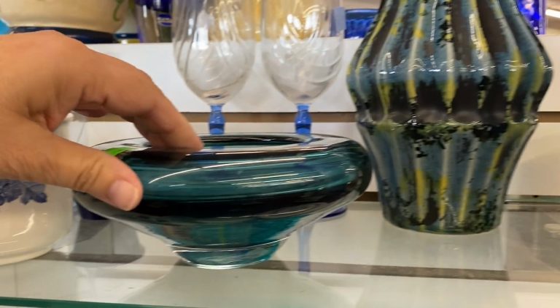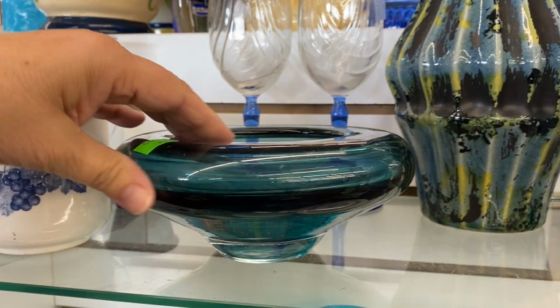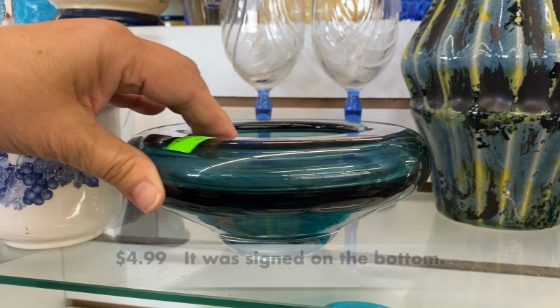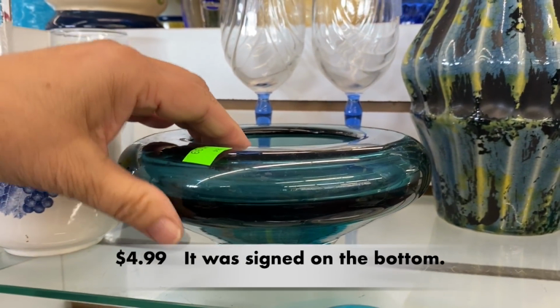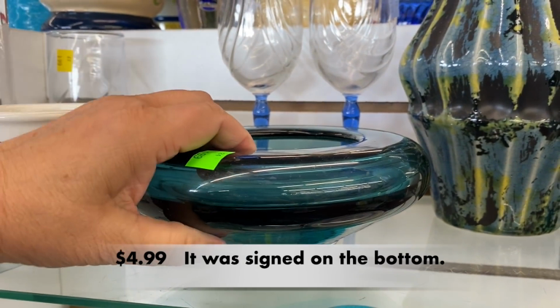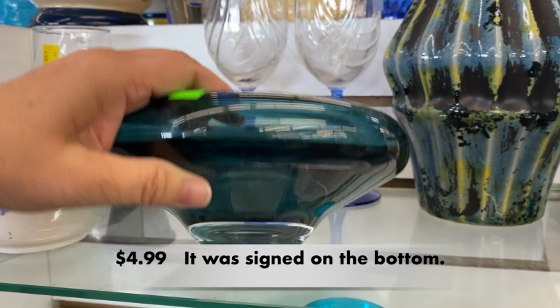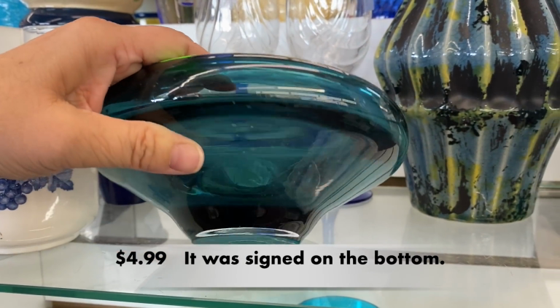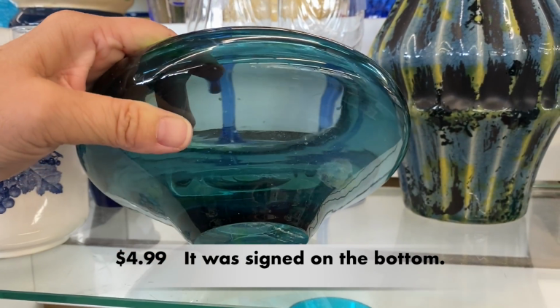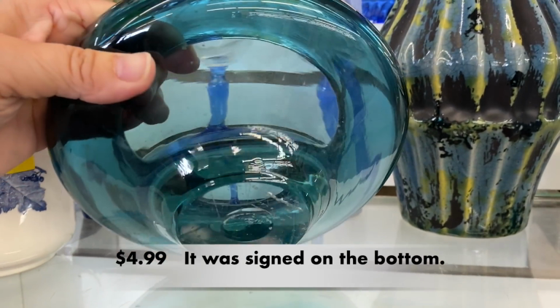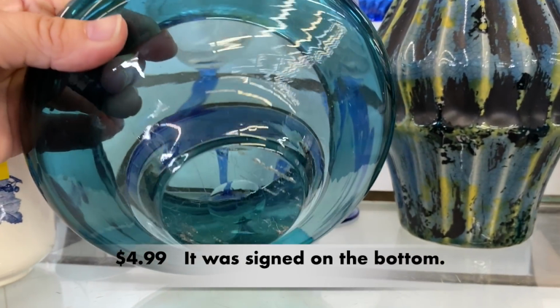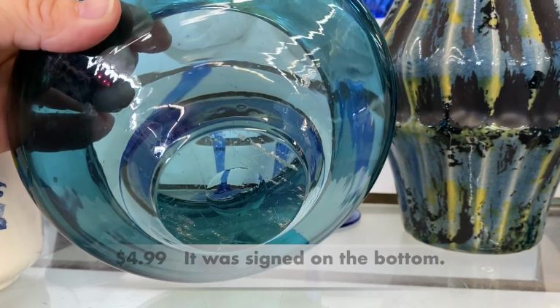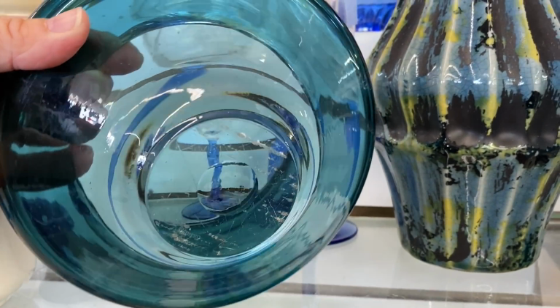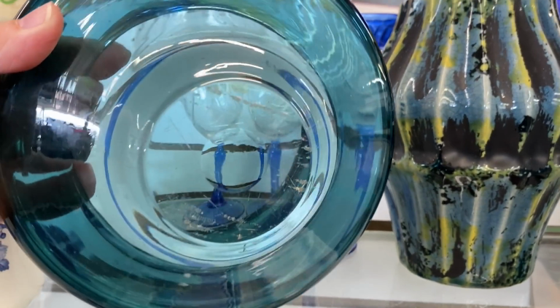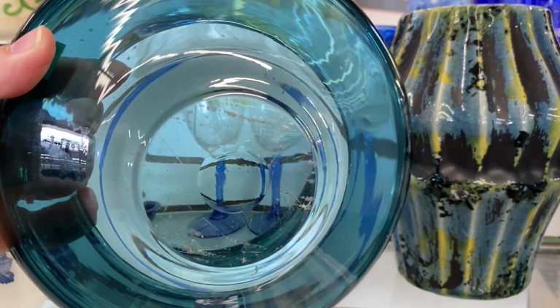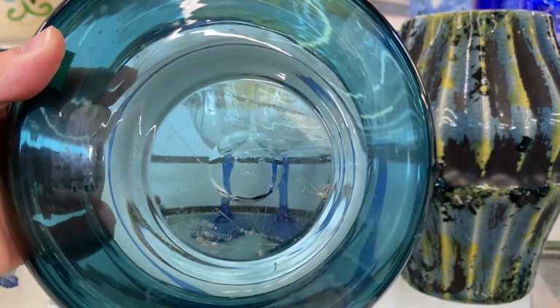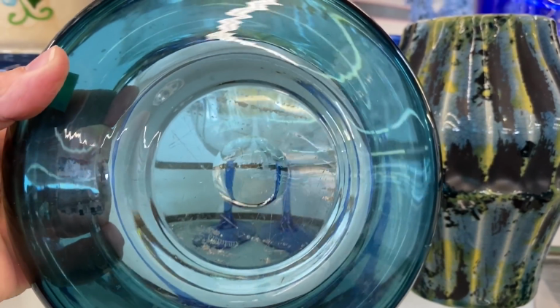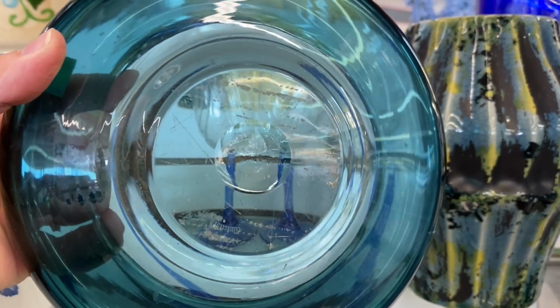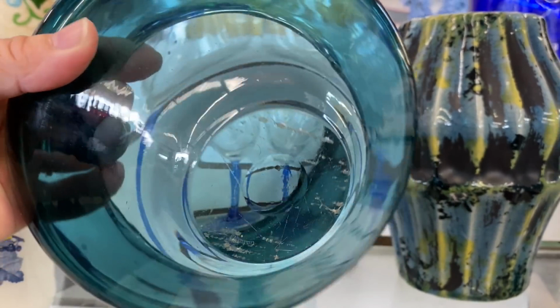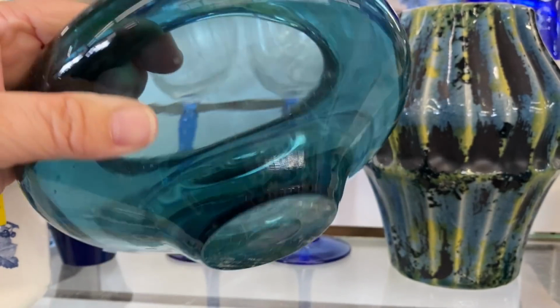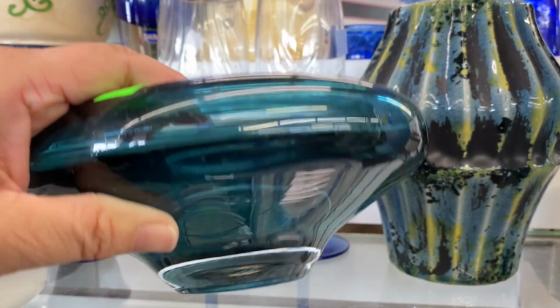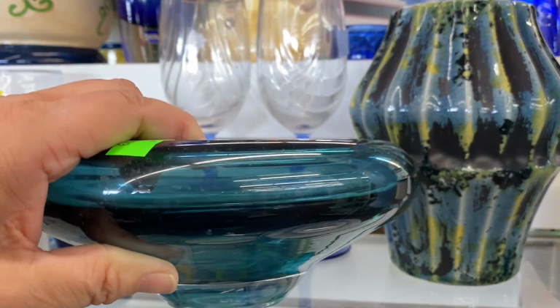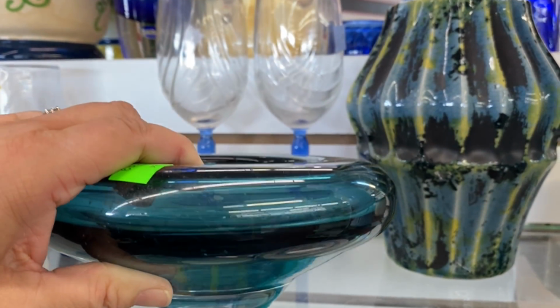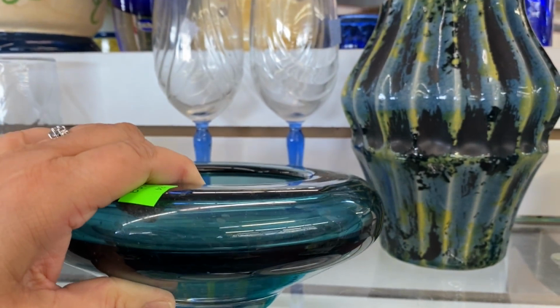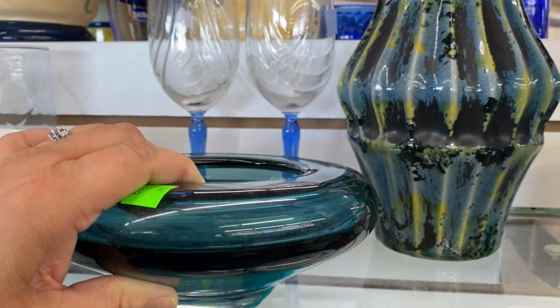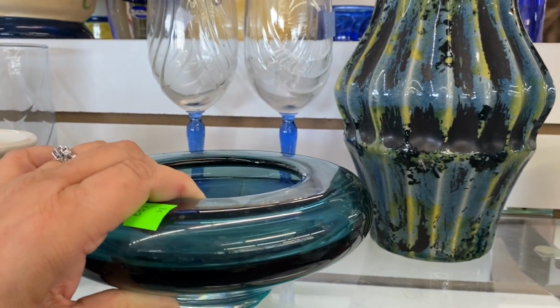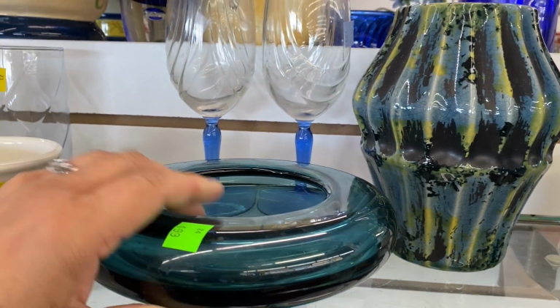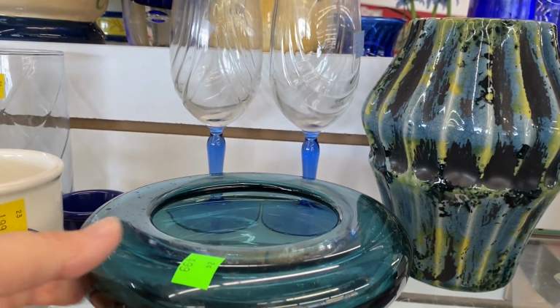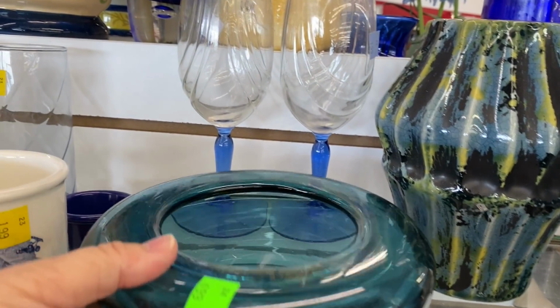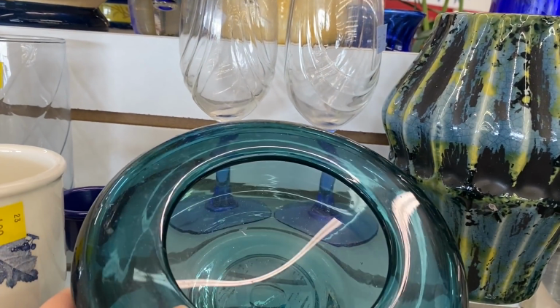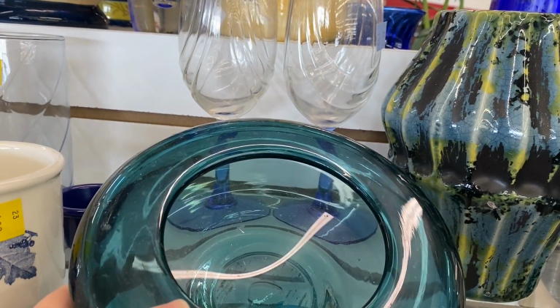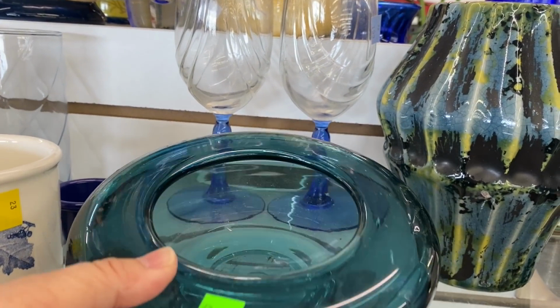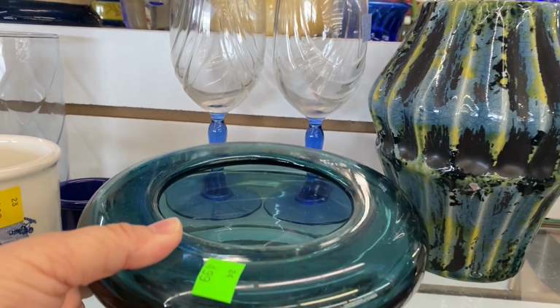This was a super heavy piece of glass. I think it might be a glass planter. It is perfect to add a little flower frog in the bottom, and then you can build your arrangement from there.